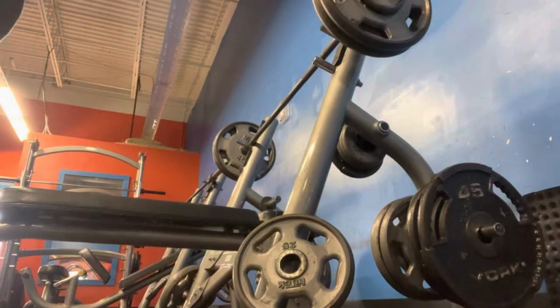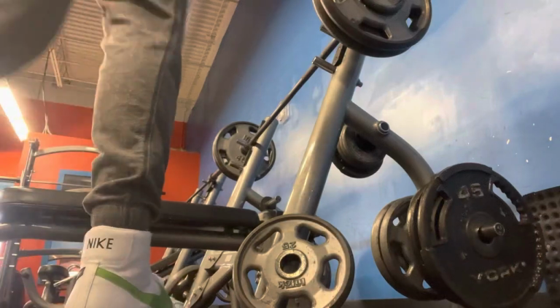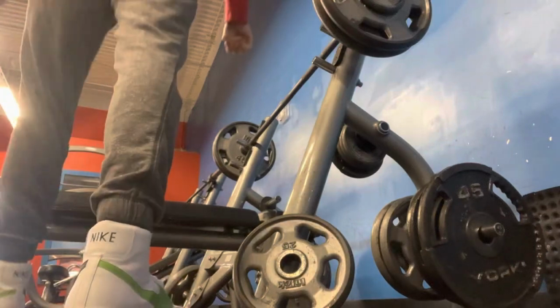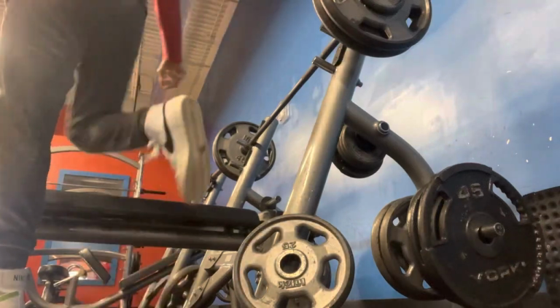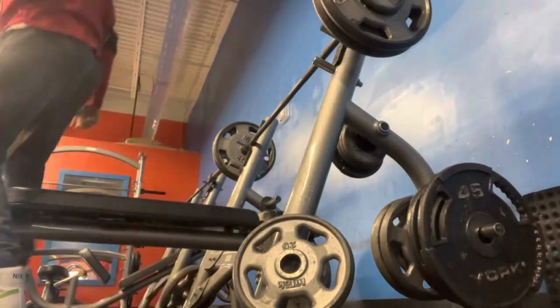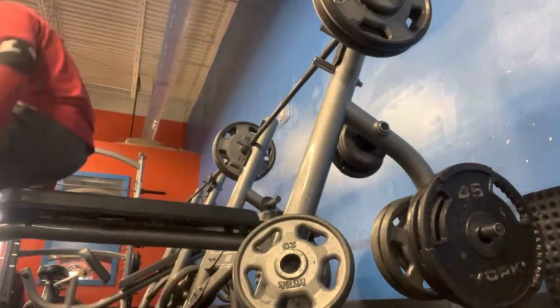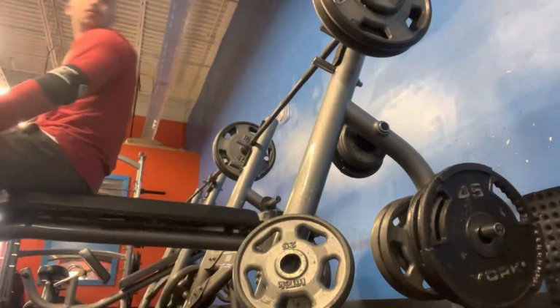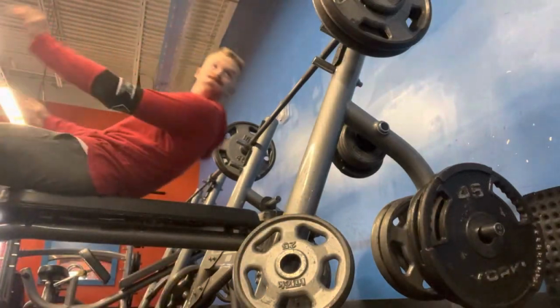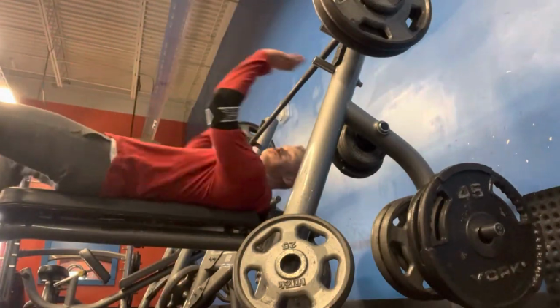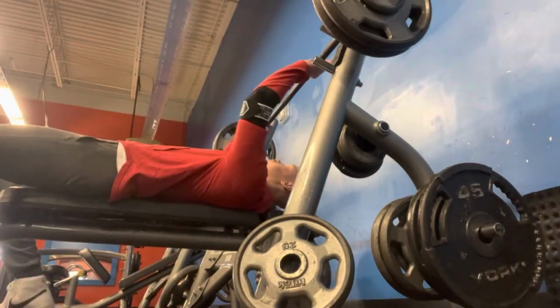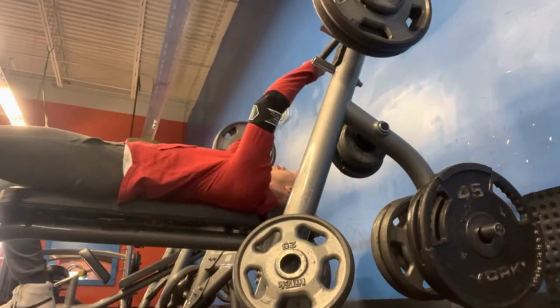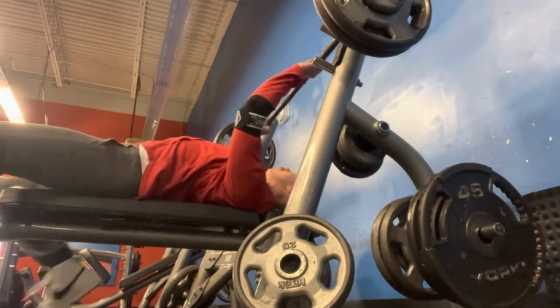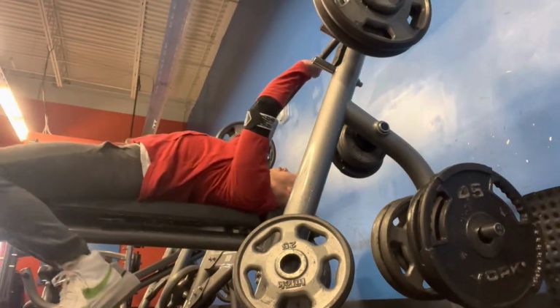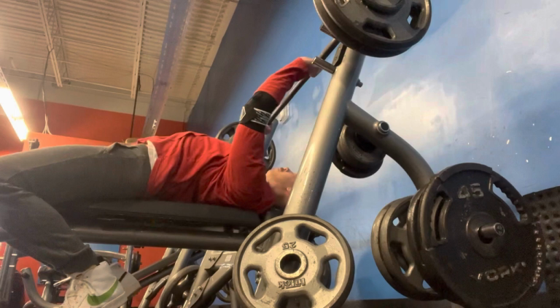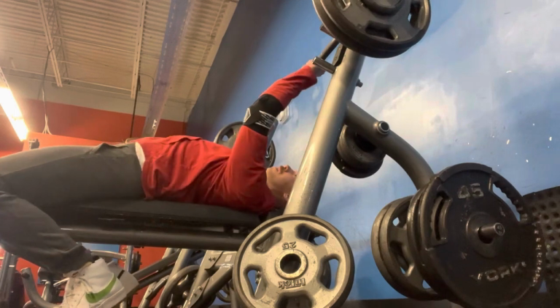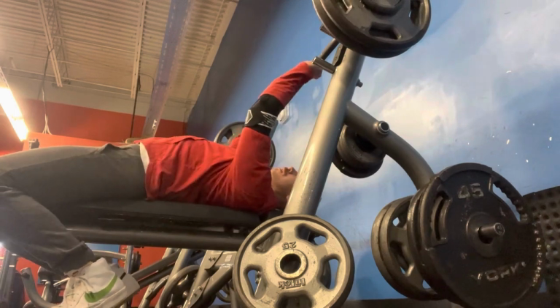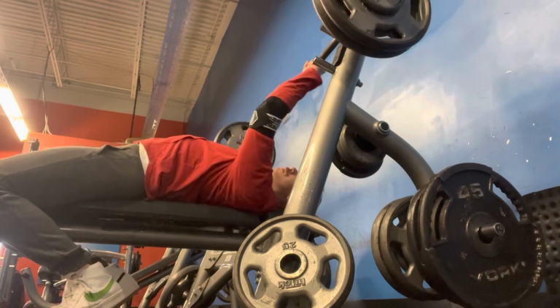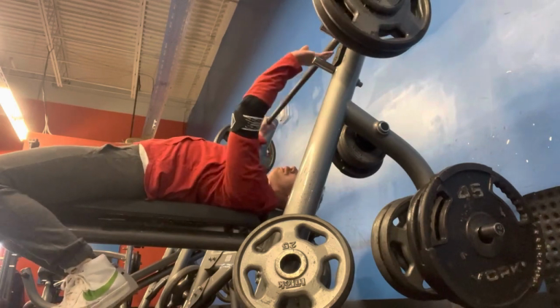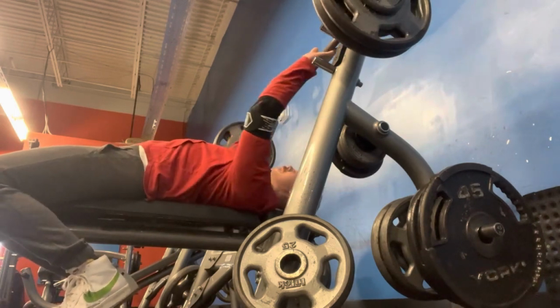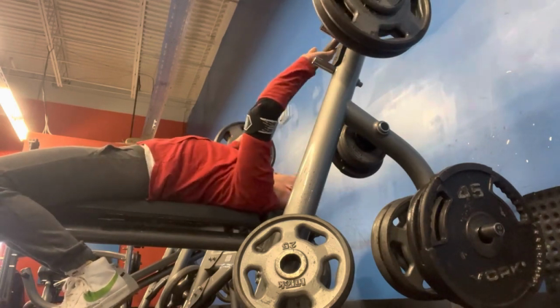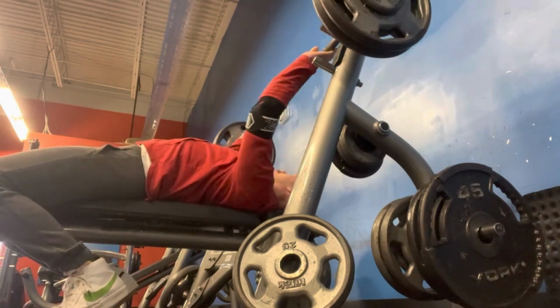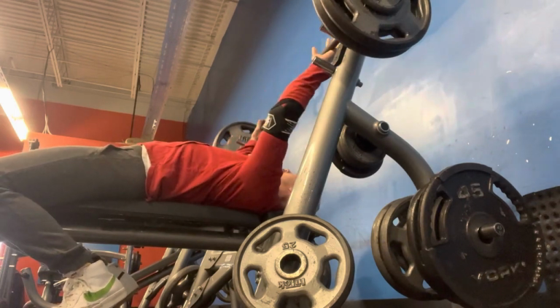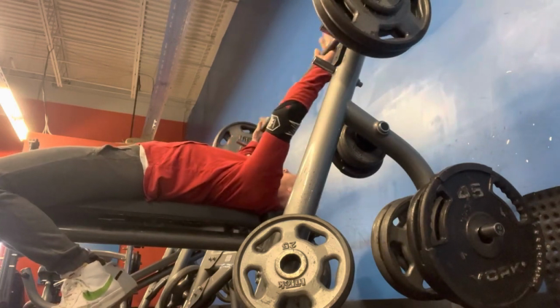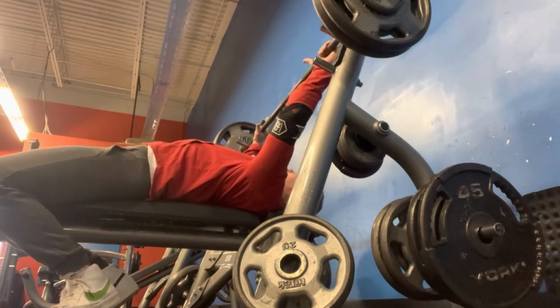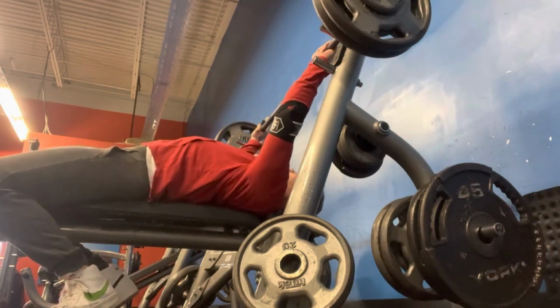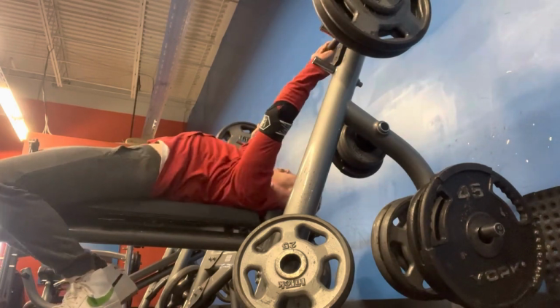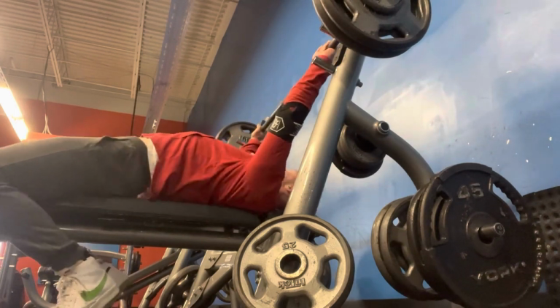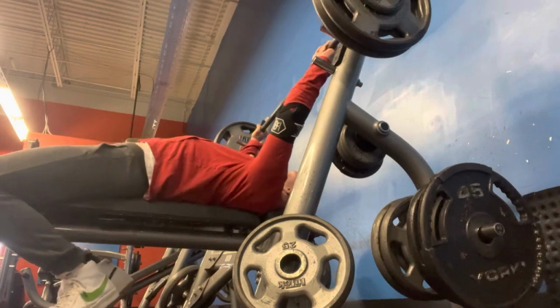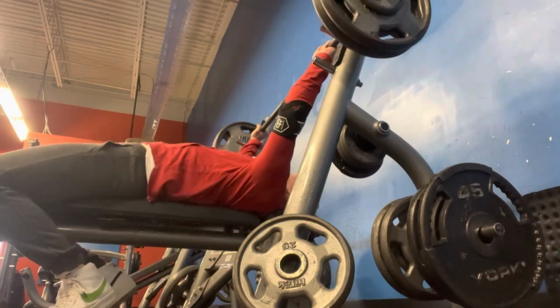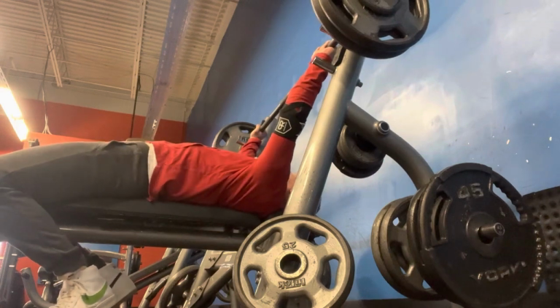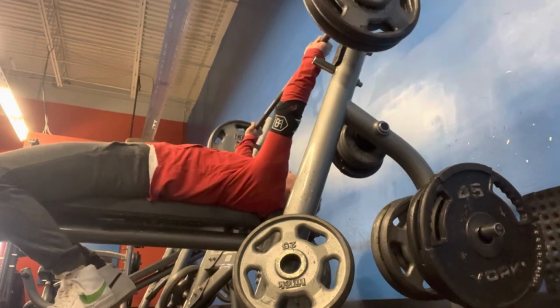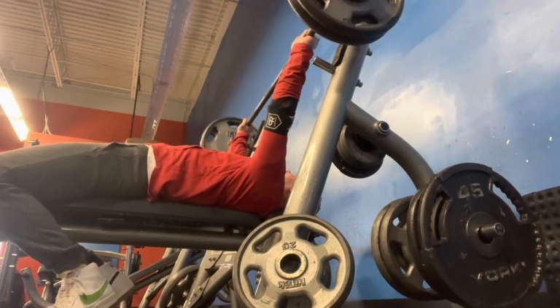Hey guys, Iron Horse 96 here. I wanted to share my chest and back workout with you guys today. I know when I post, I usually just post lifts and stuff like that, but I figured I'd show you guys one of my typical everyday workouts.